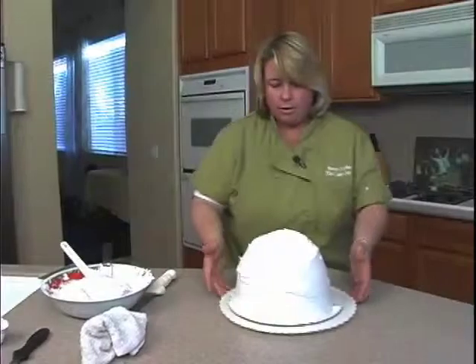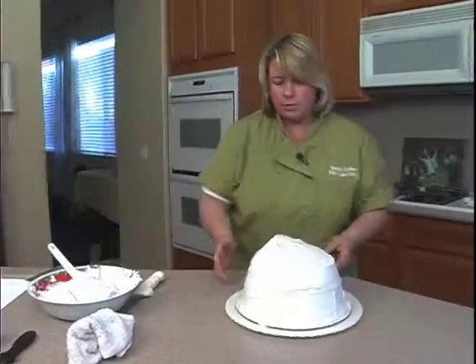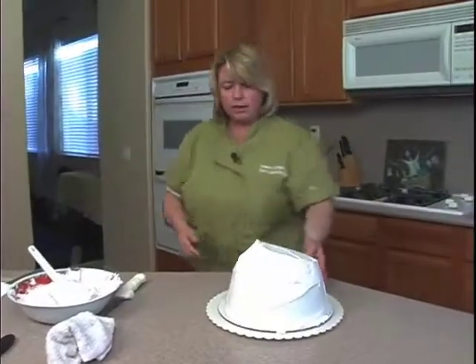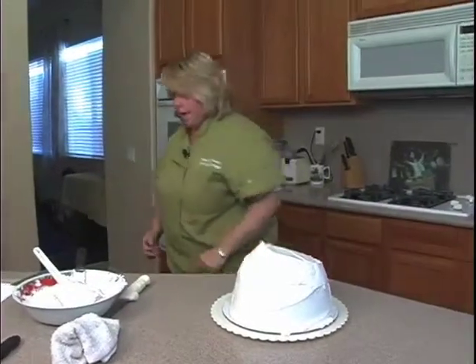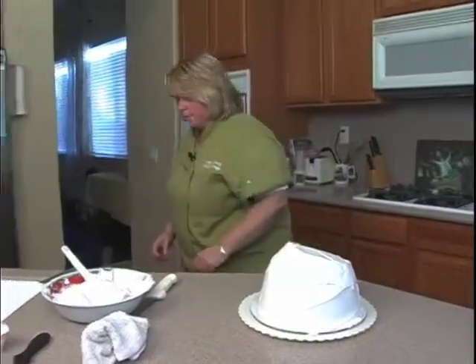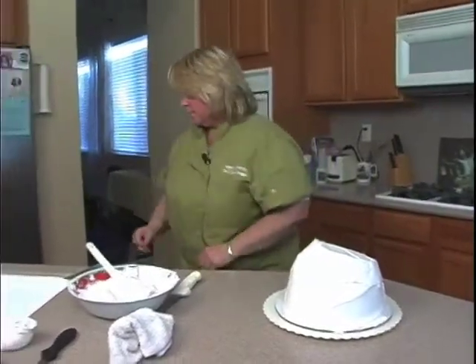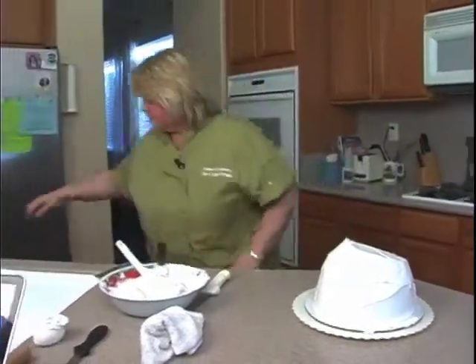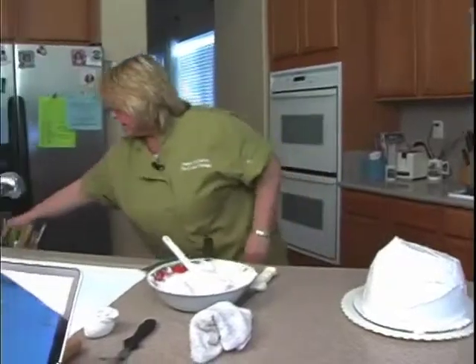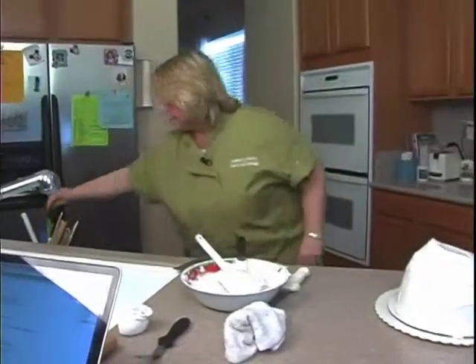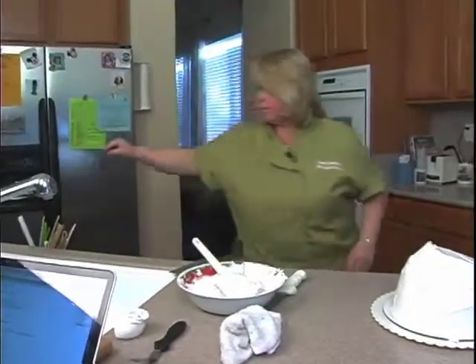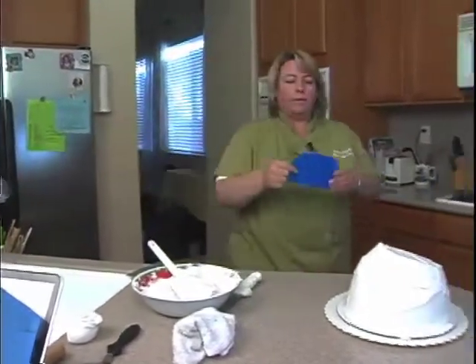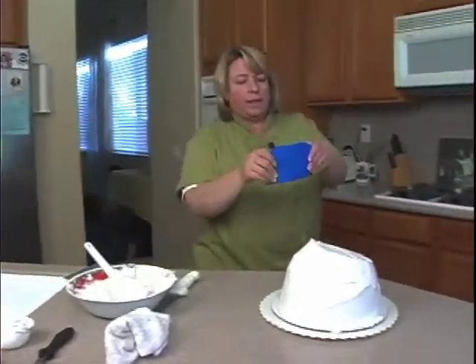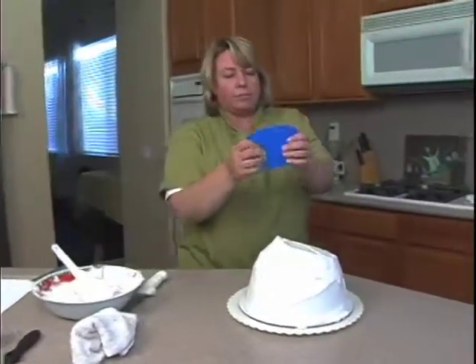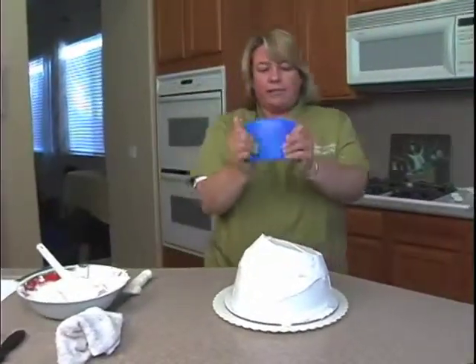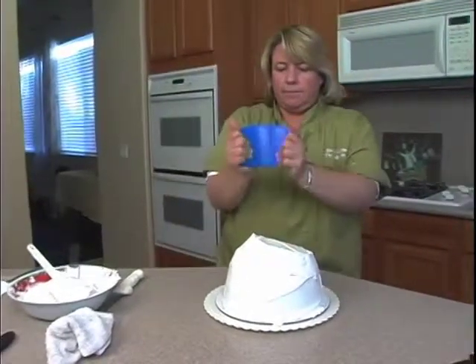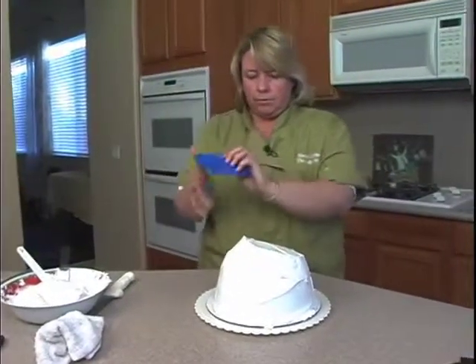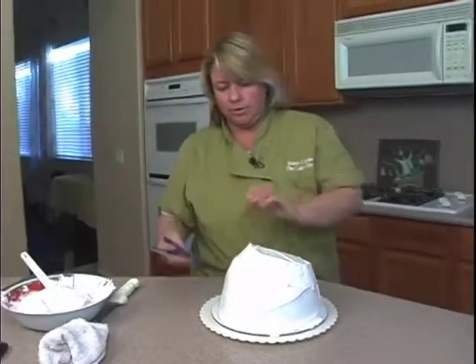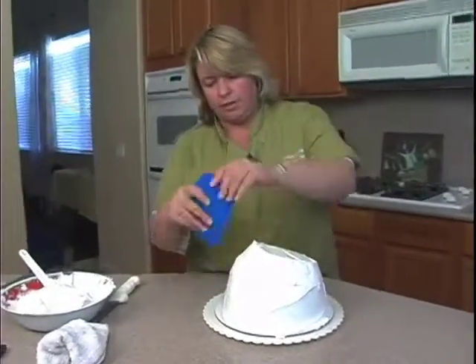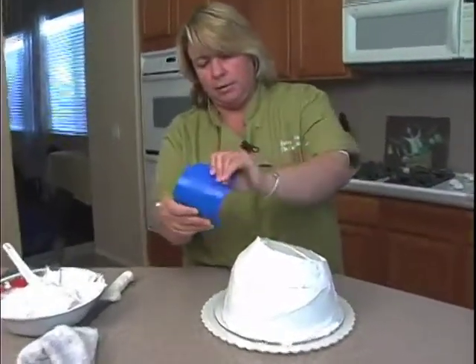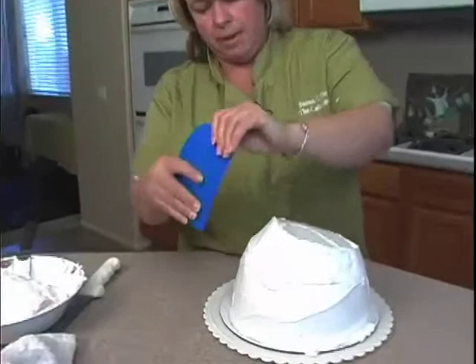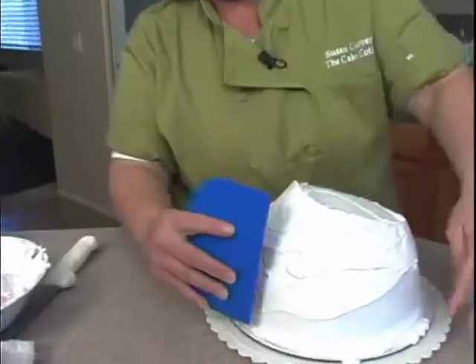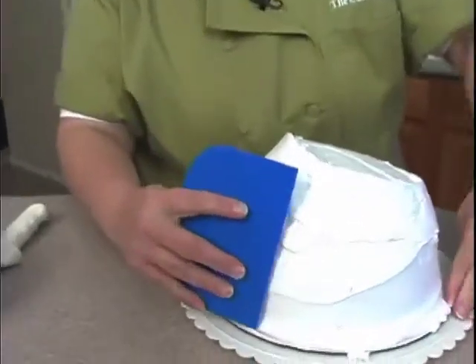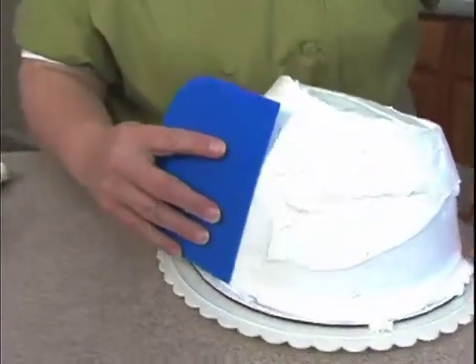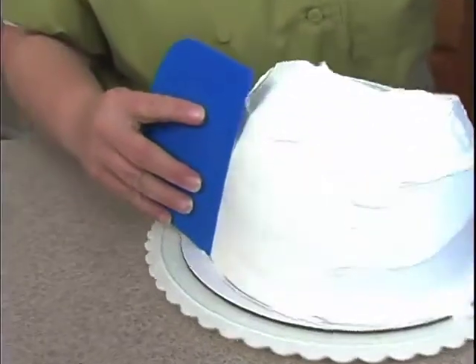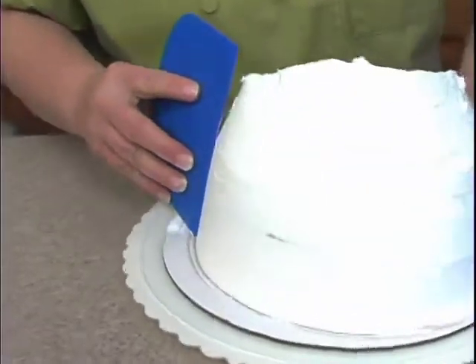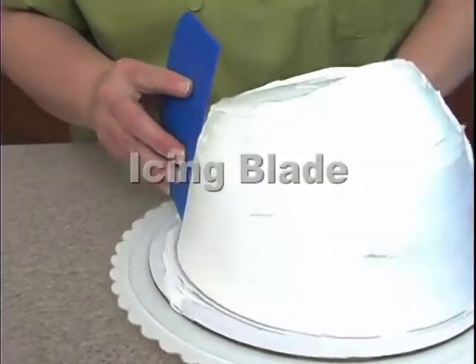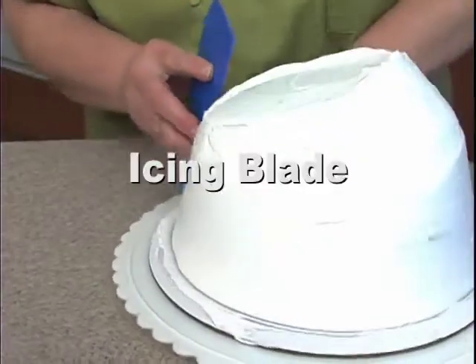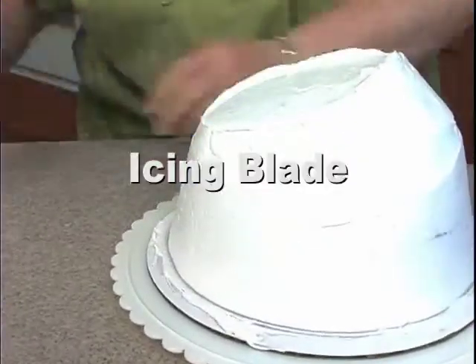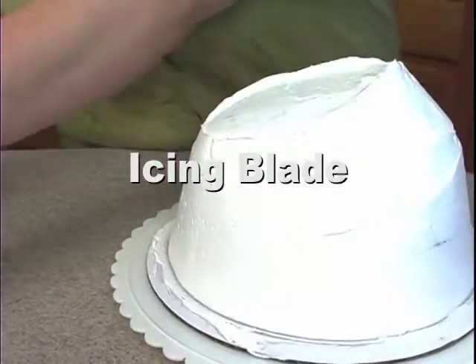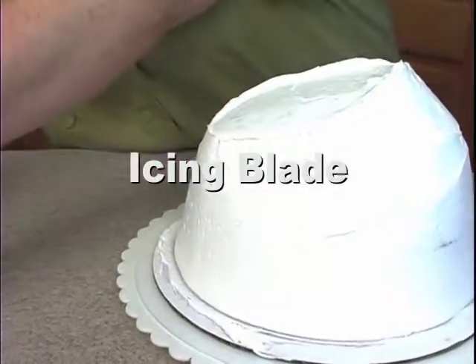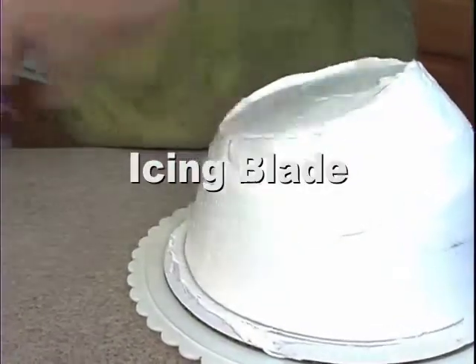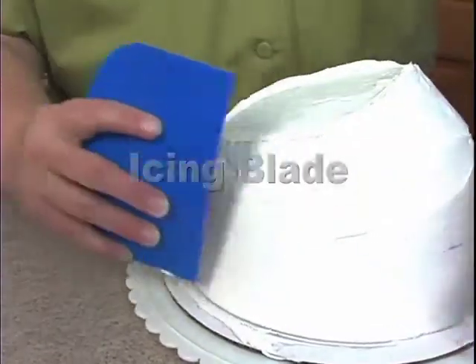Once you get it like that, what we can do is take this plastic — I like this plastic because you can actually bend it a little bit. Just come around the cake like this and wipe off the excess.